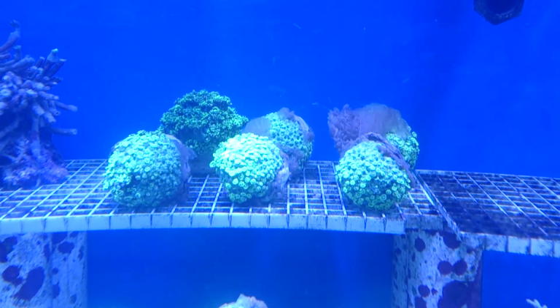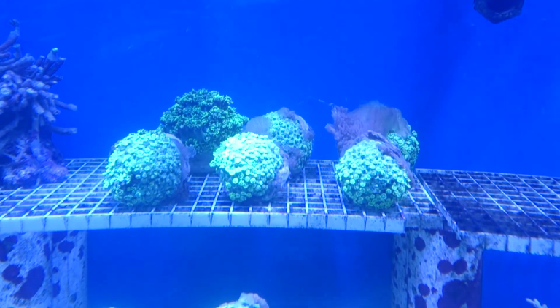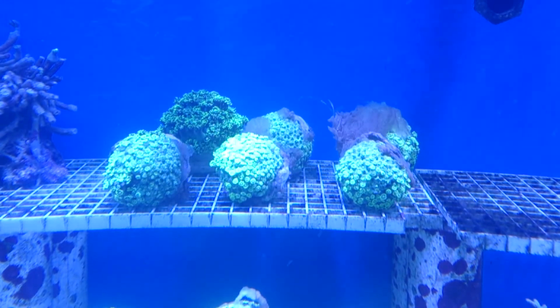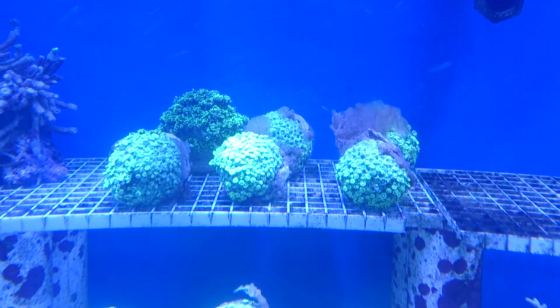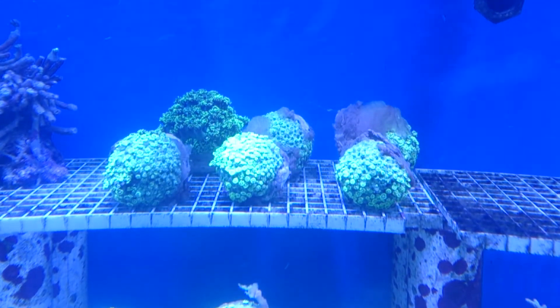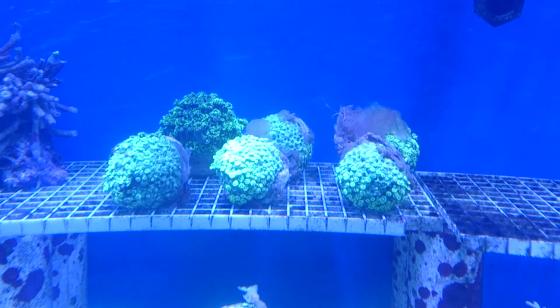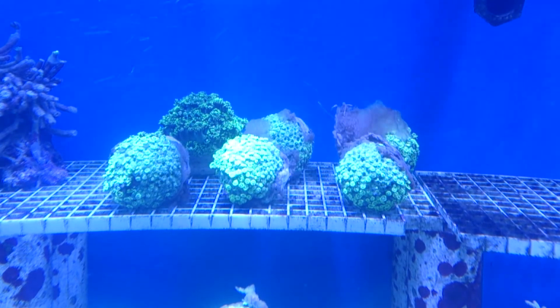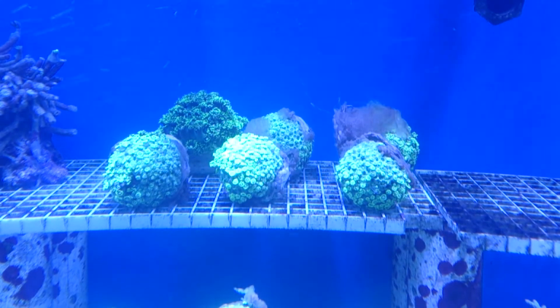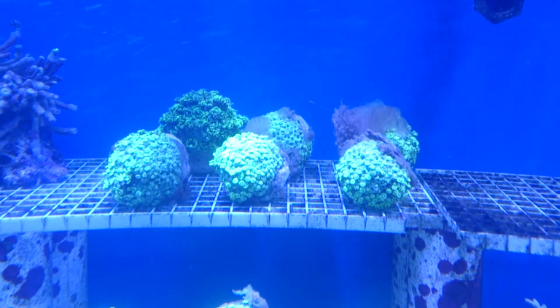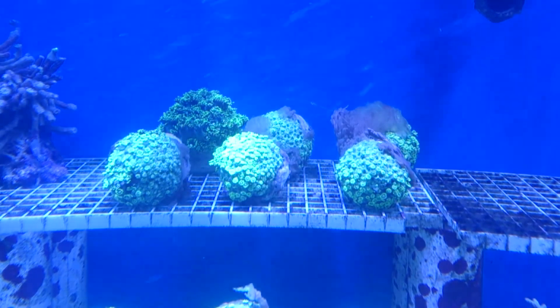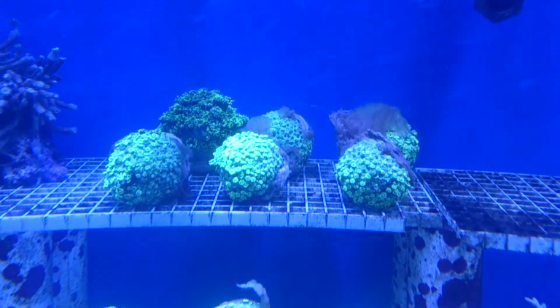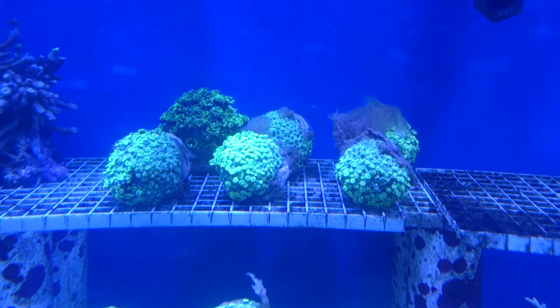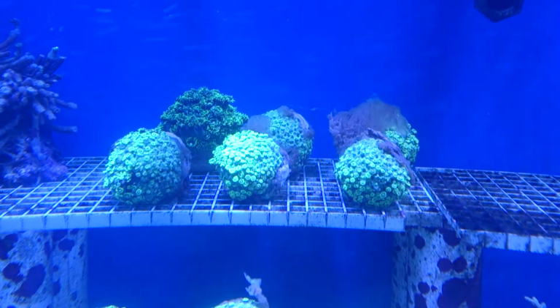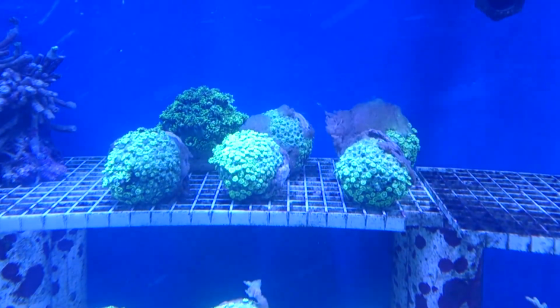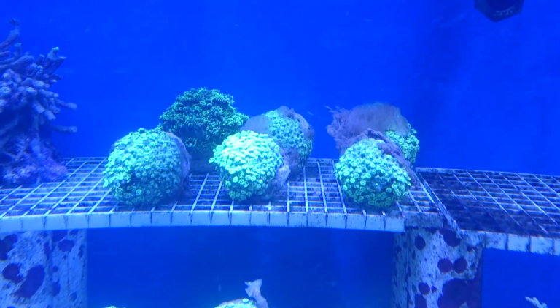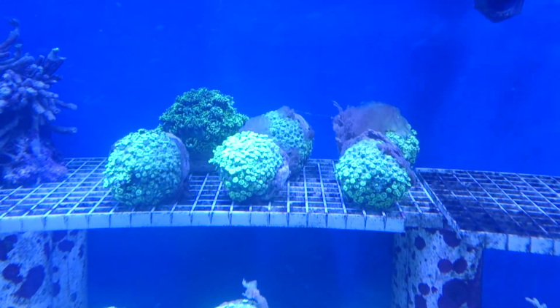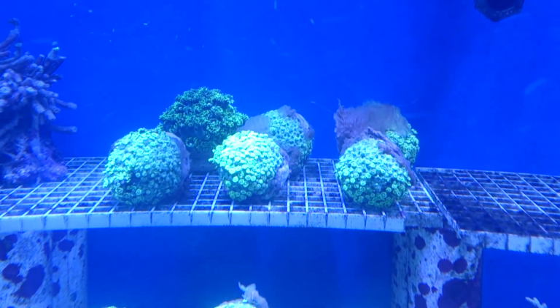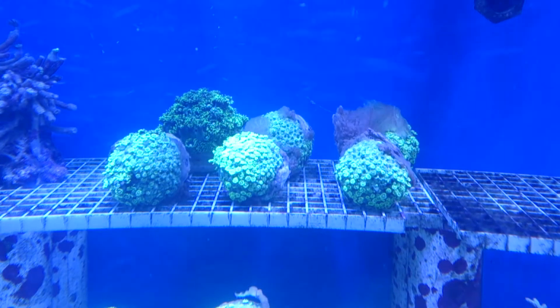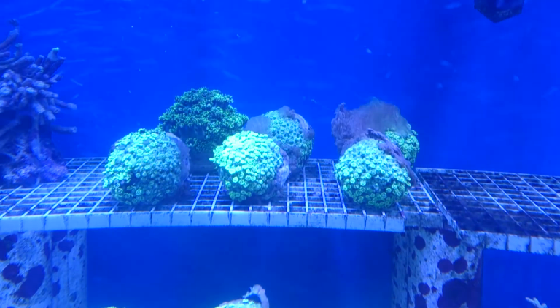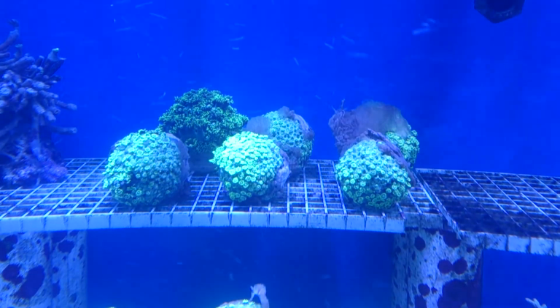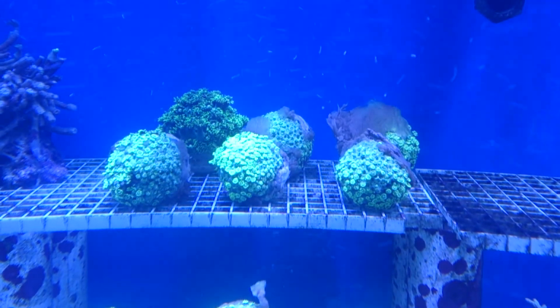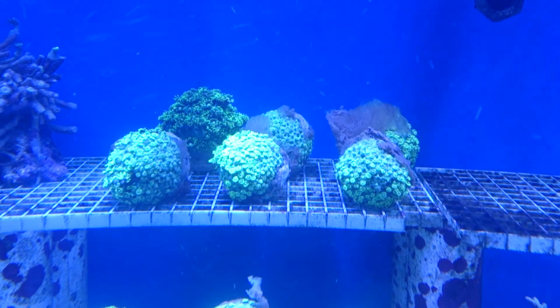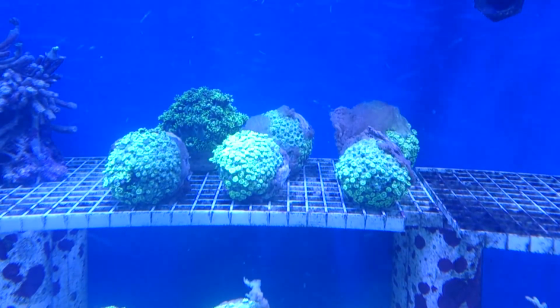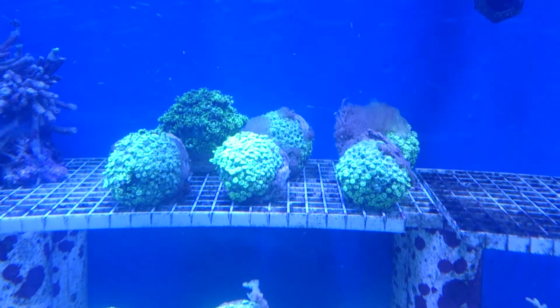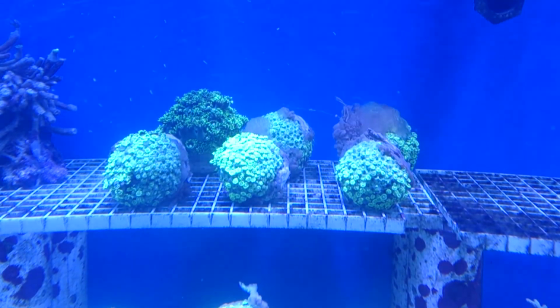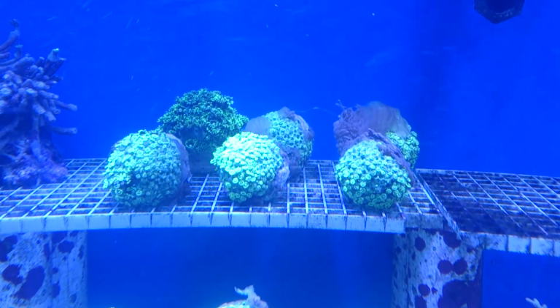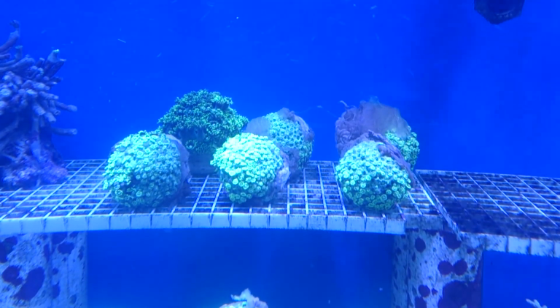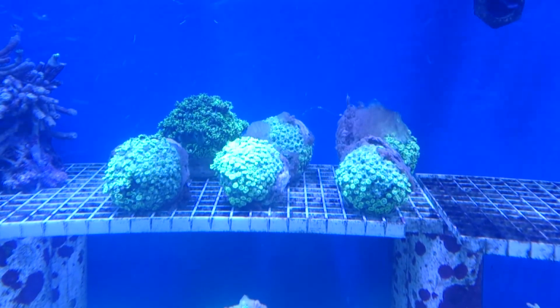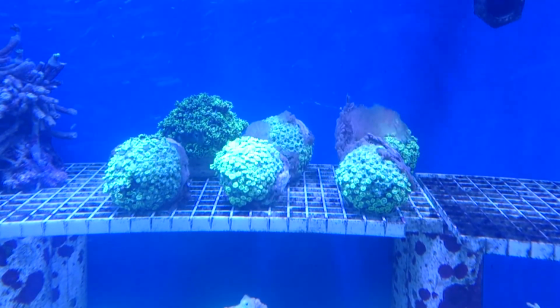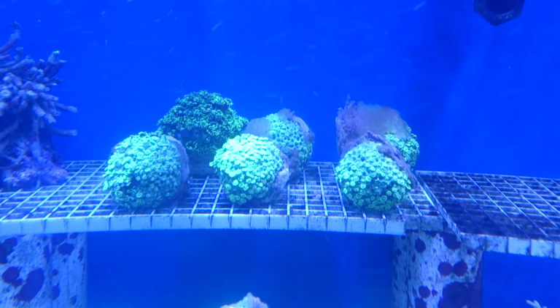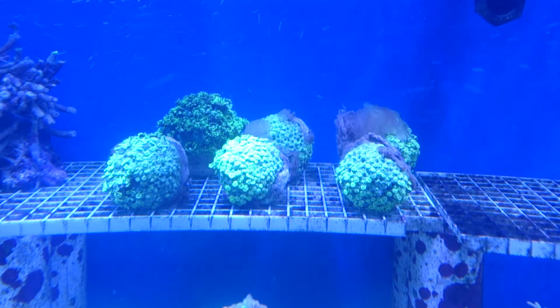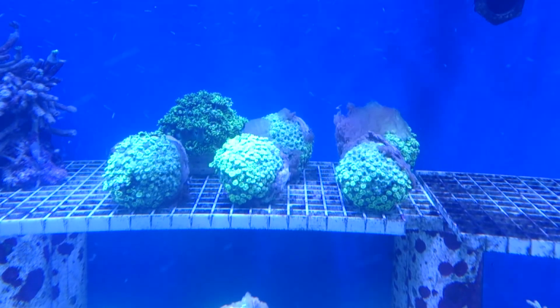Obviously check your salinity as well, make sure it's nice and high. You really need to get on top of this ASAP before it can transfer to your other corals. So dip it in Revive.